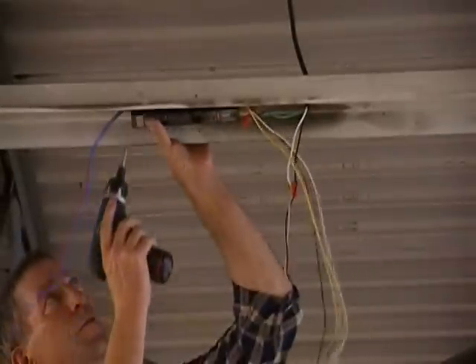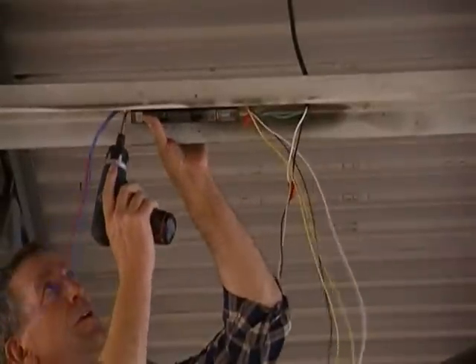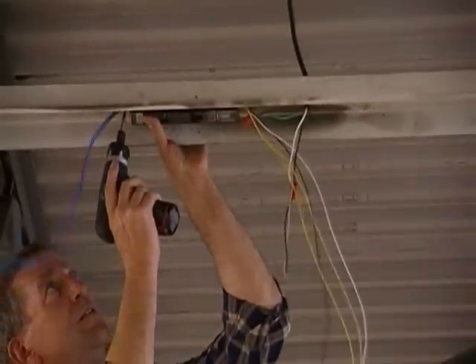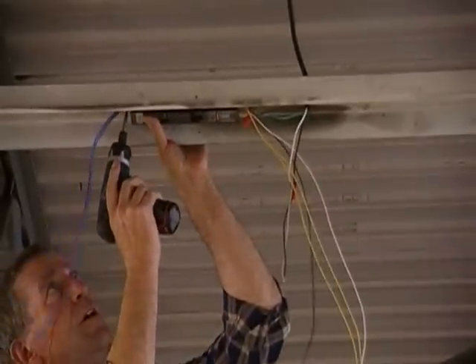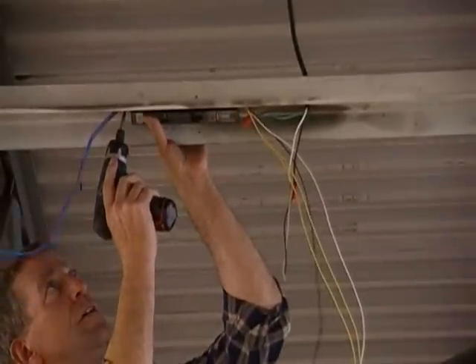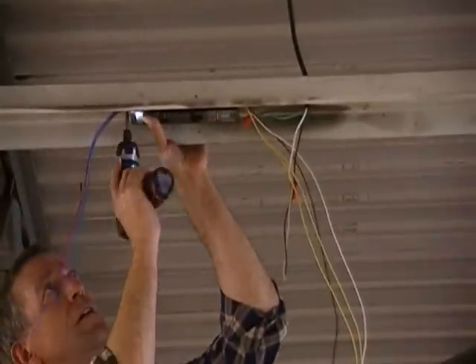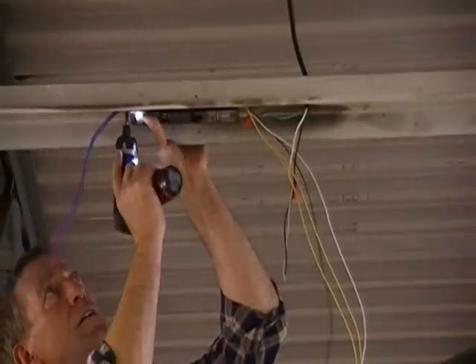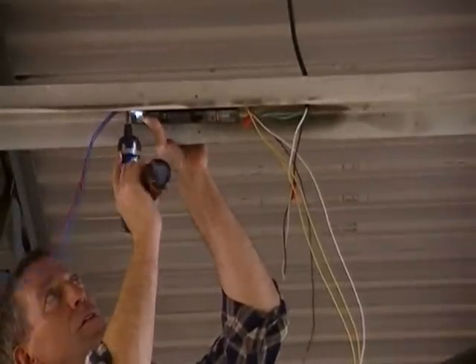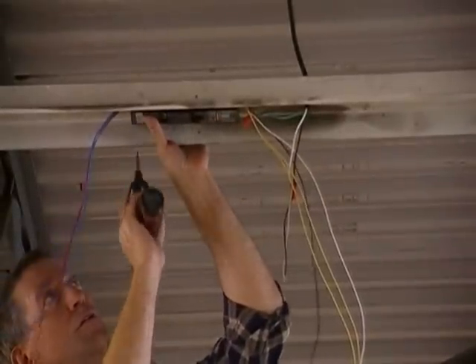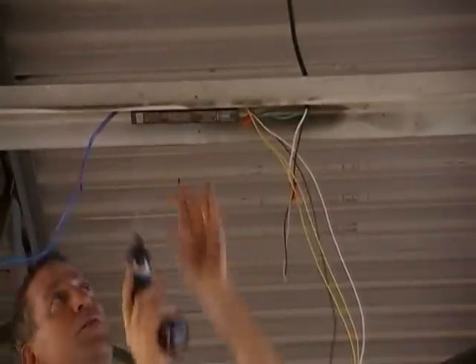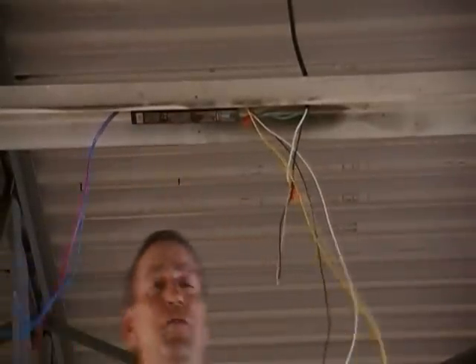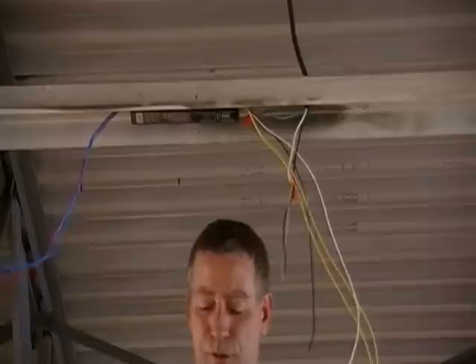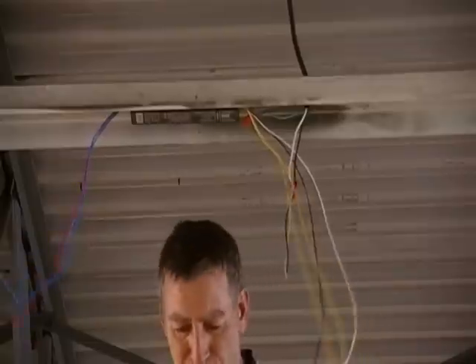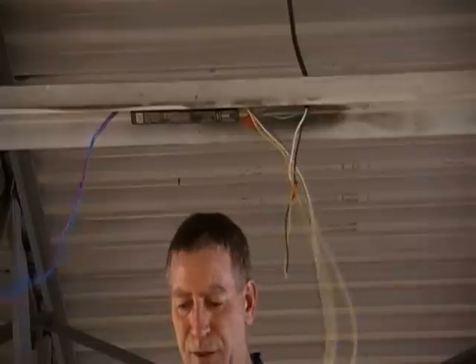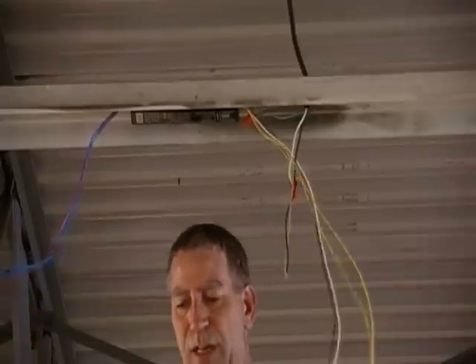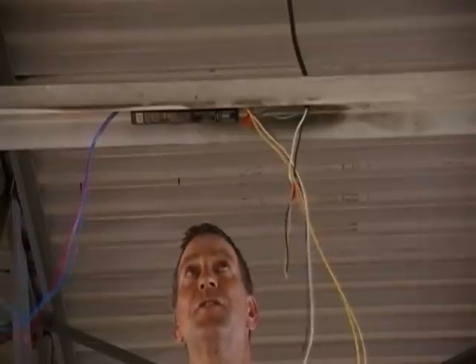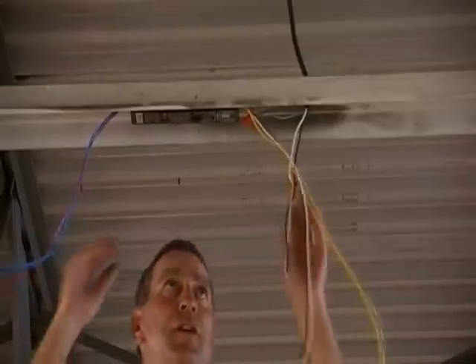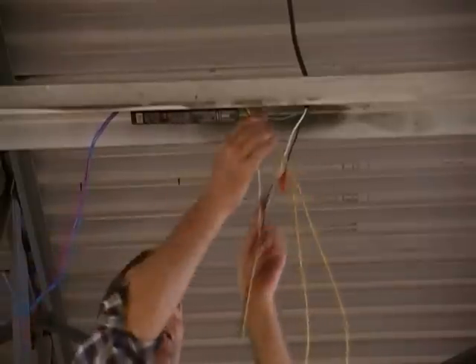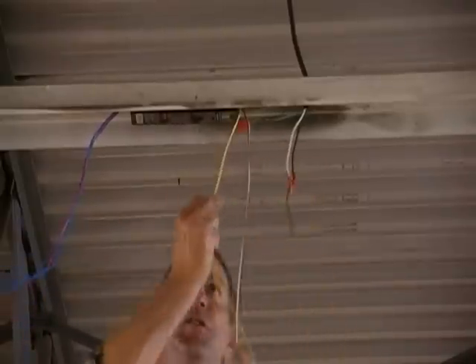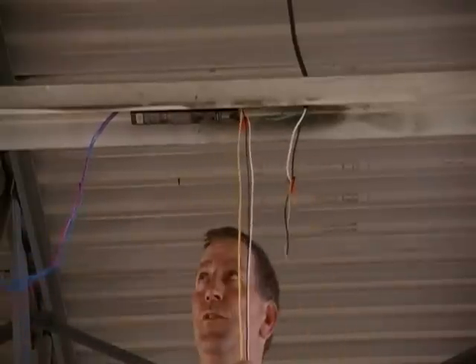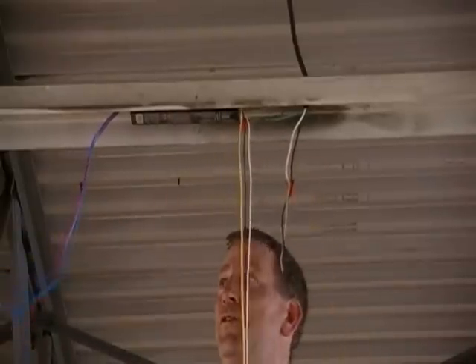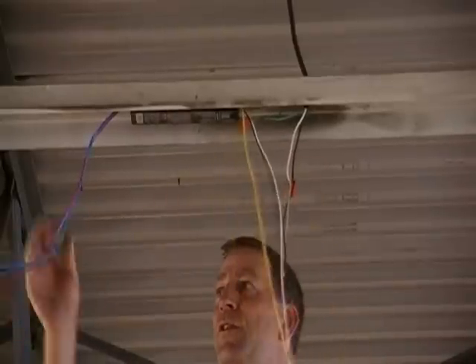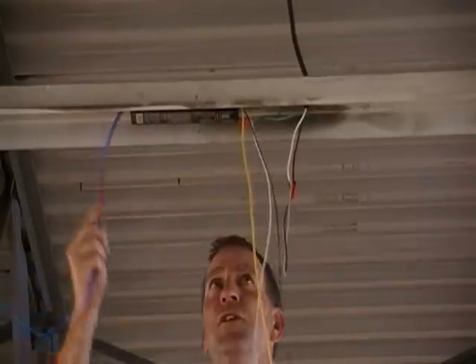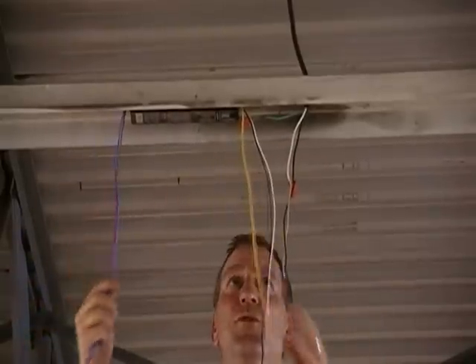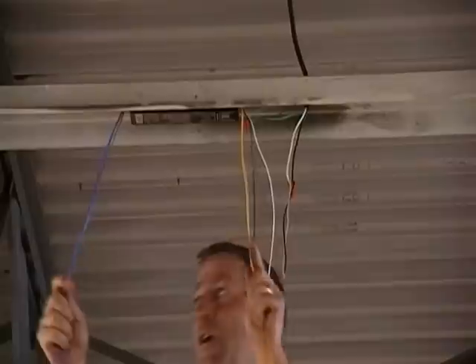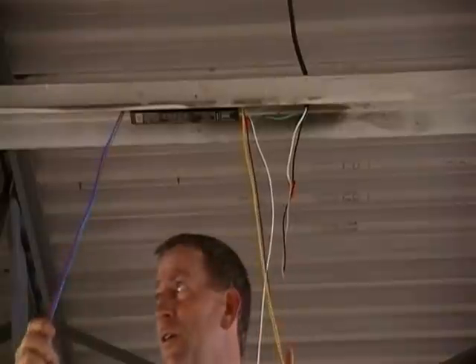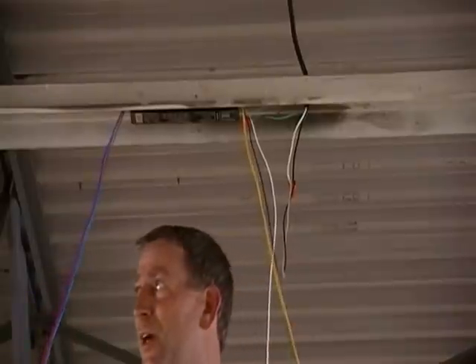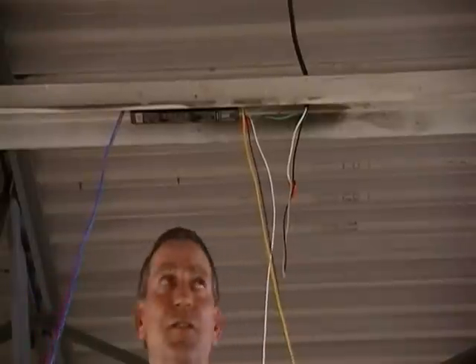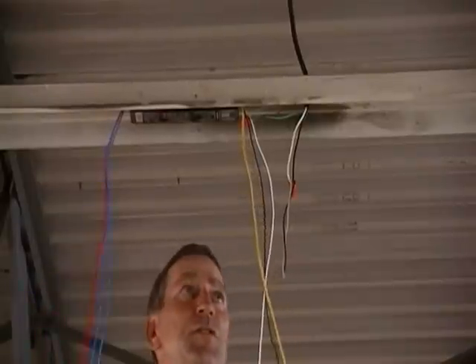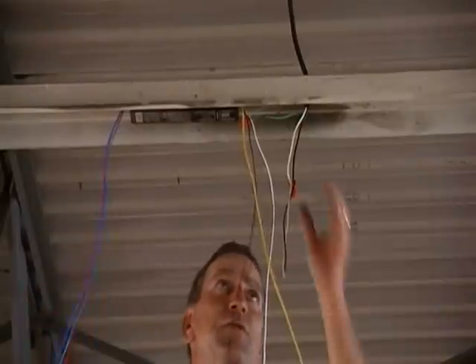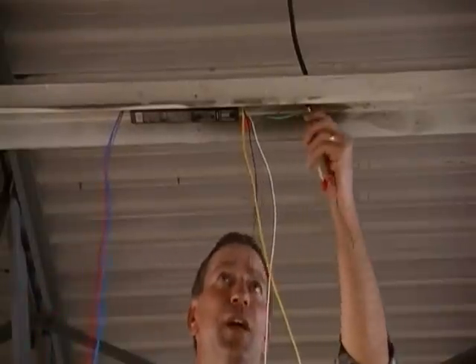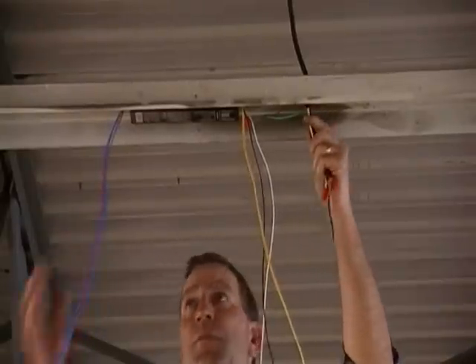There may be cases where the holes are broken. These mounting points are provided for attaching the ballasts. In some cases you will need to screw in the ballast because the mounts don't match up.